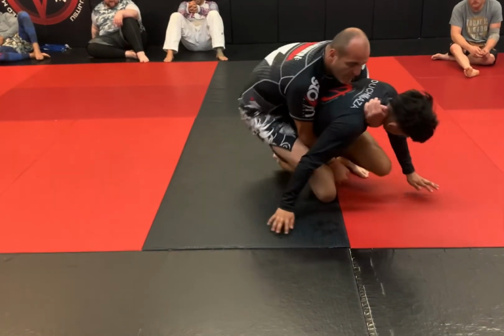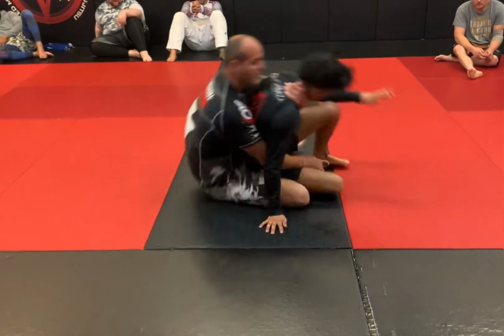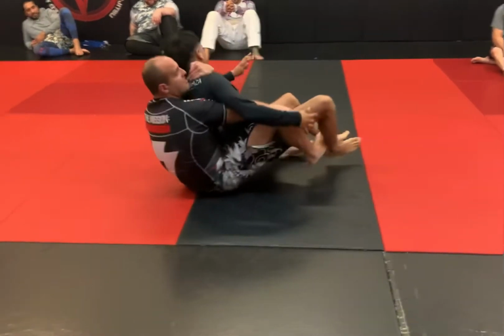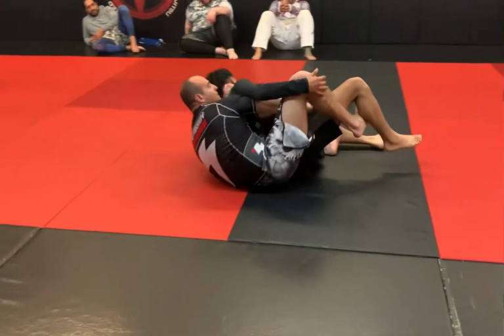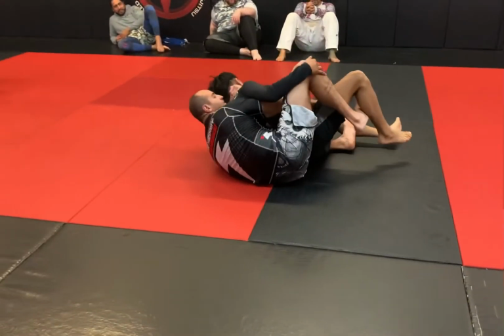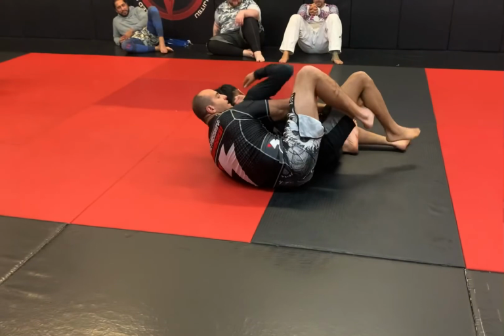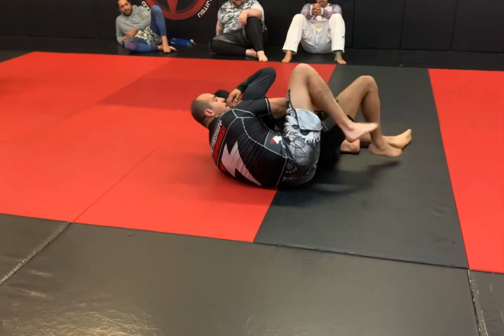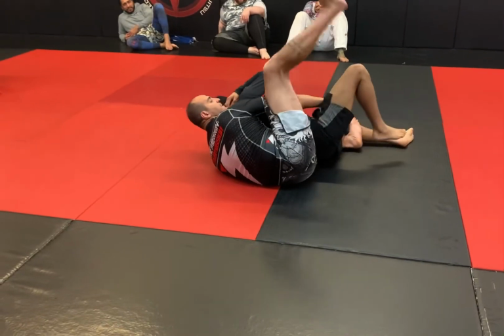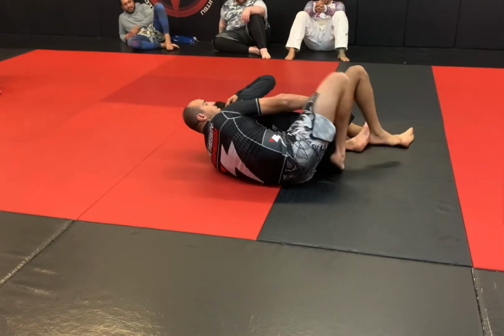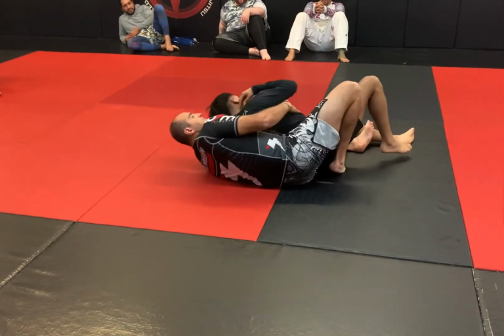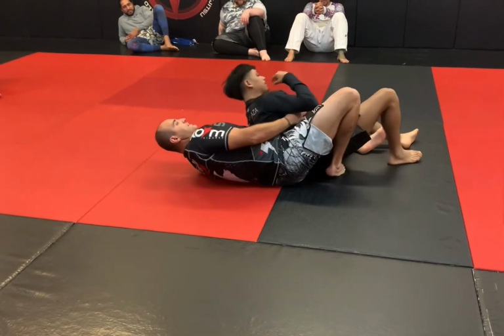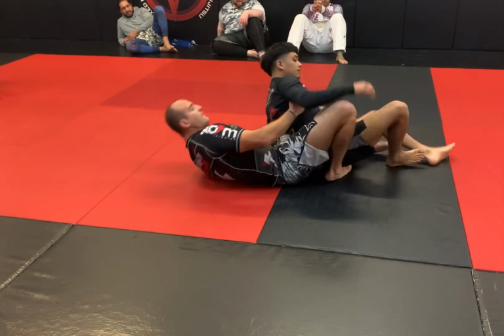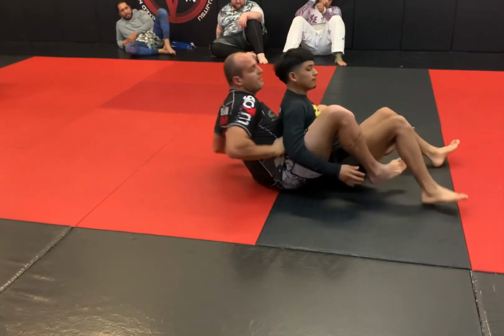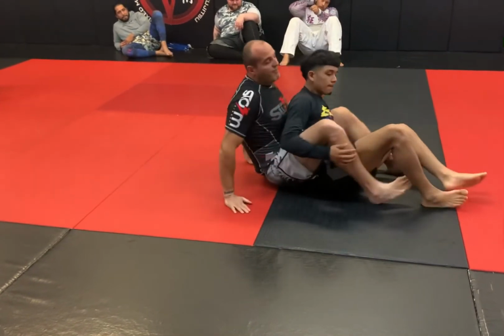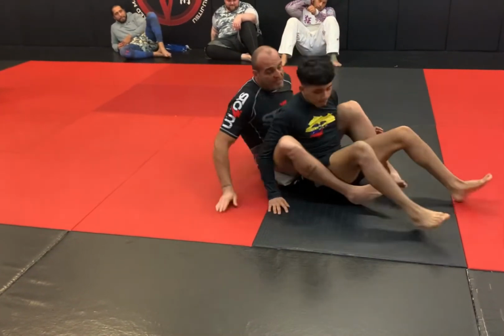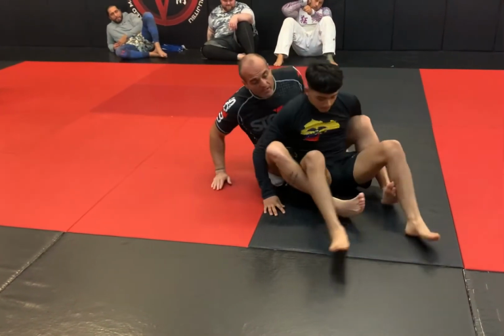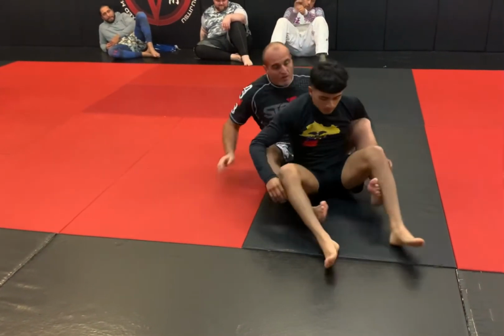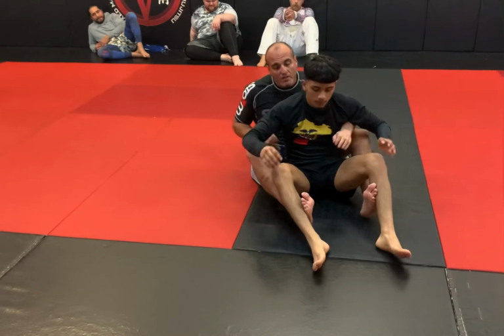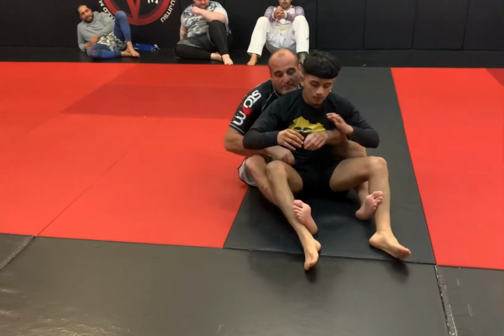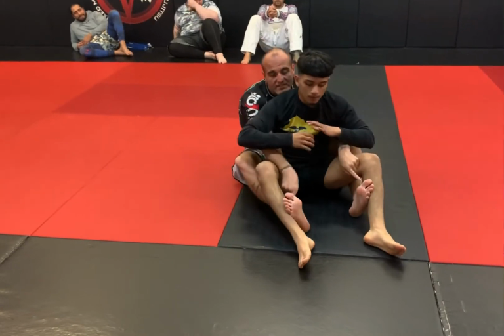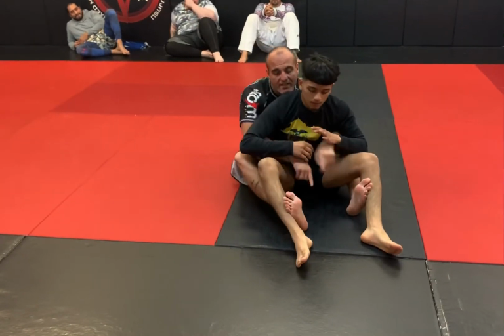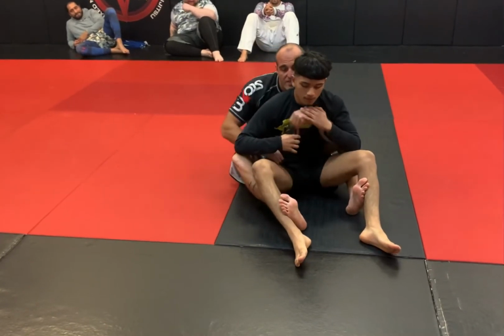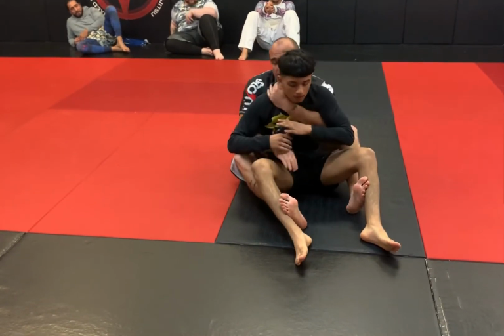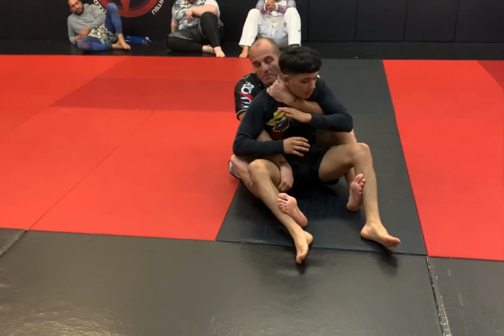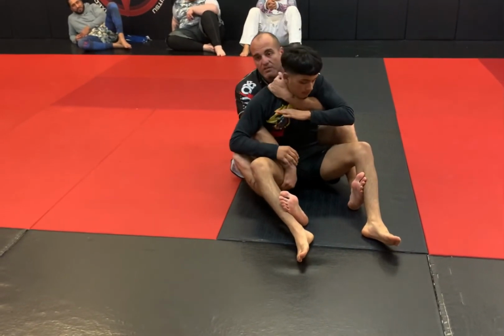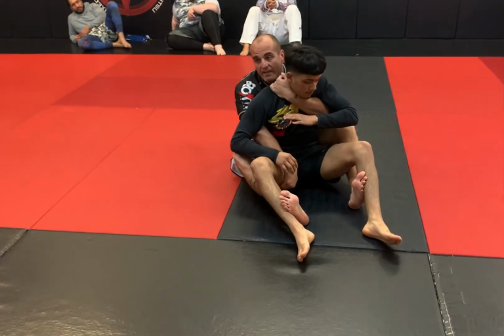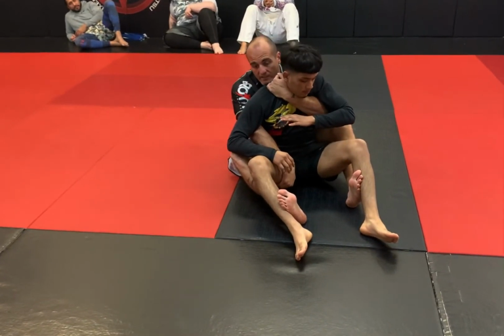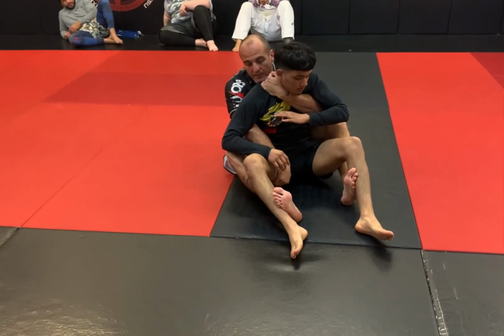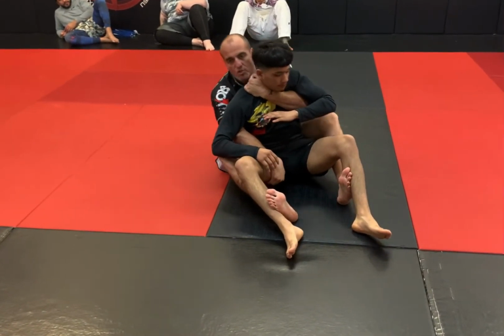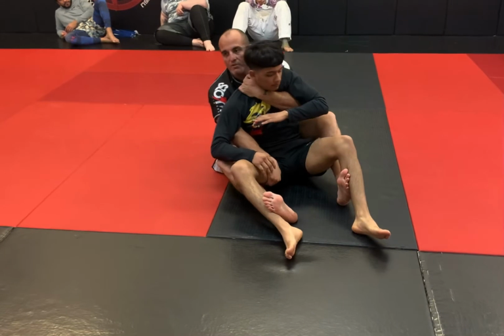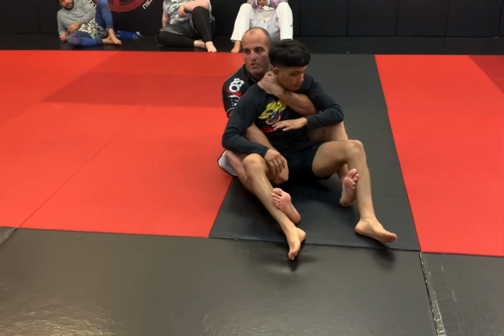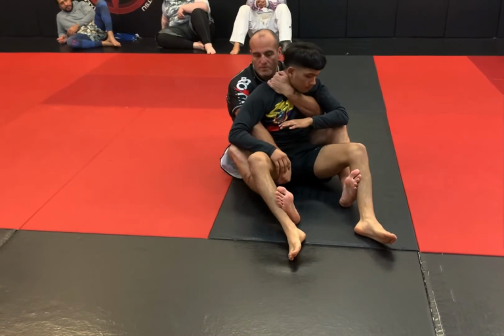From here he's going to sit, and when he sits, my feet are going to go right to the inside of his calves, and I'll be here in the thigh. This is a really, really good control position.